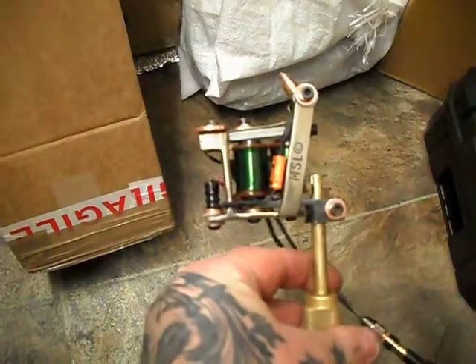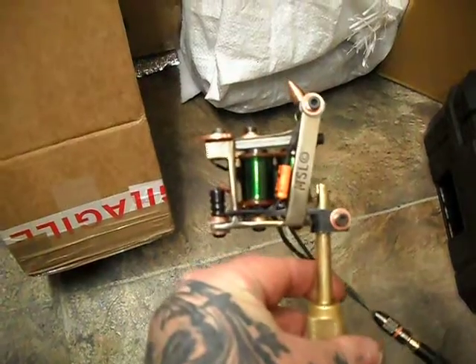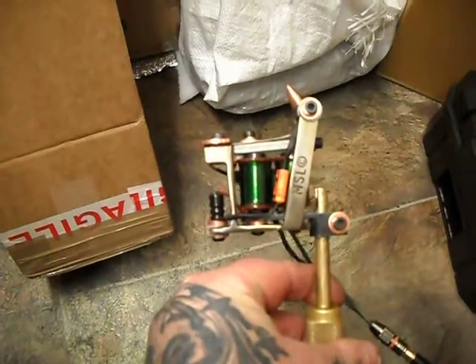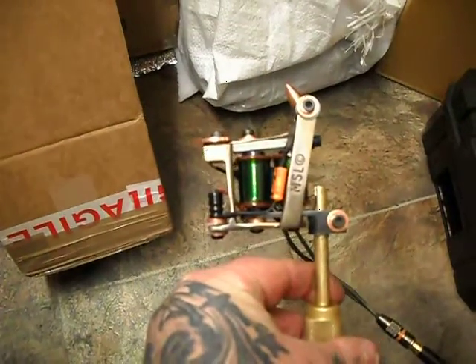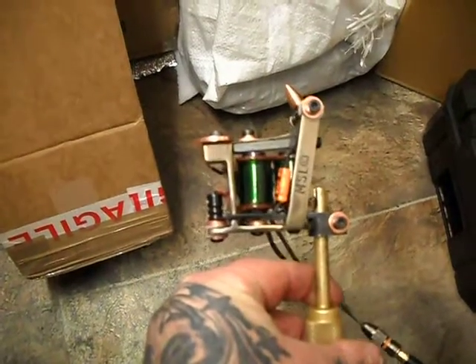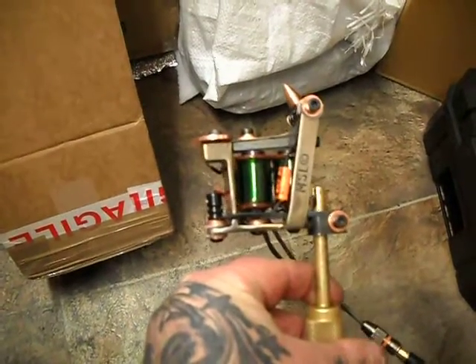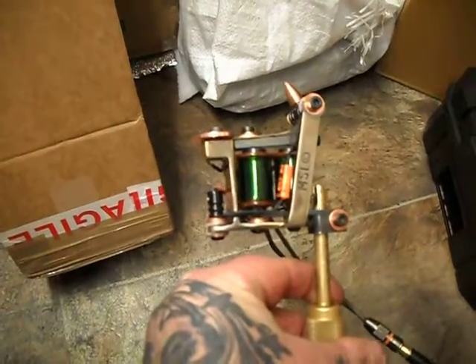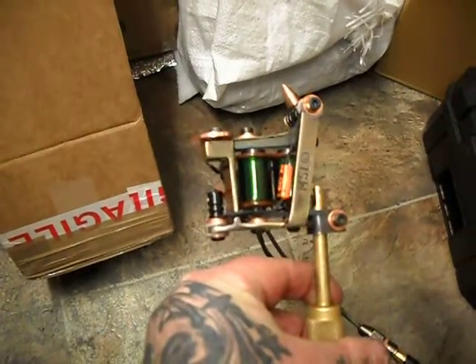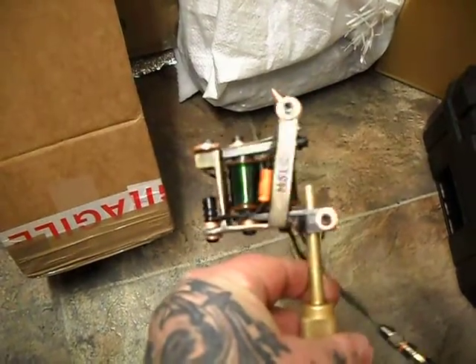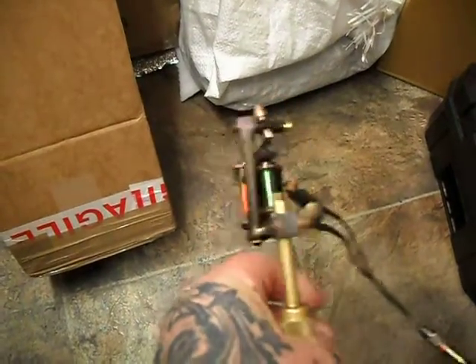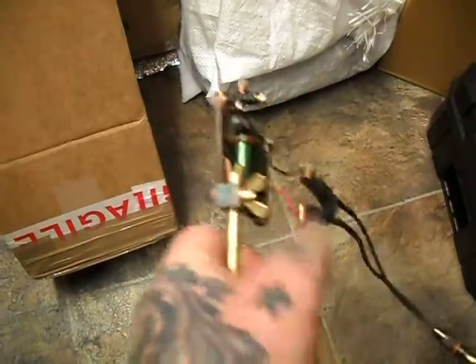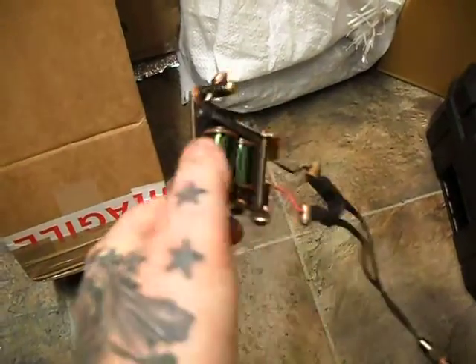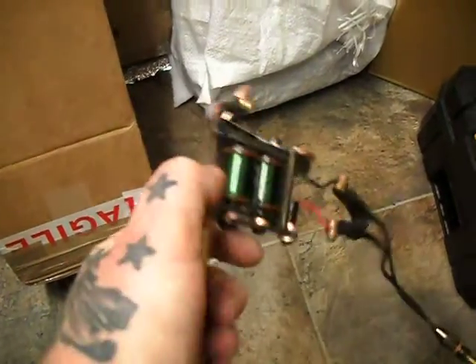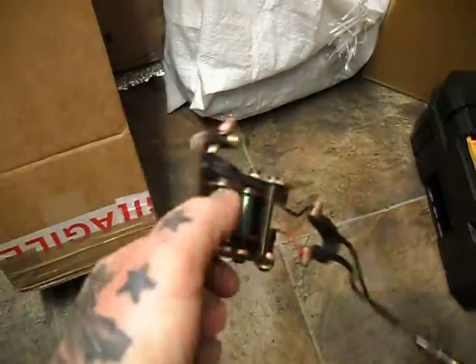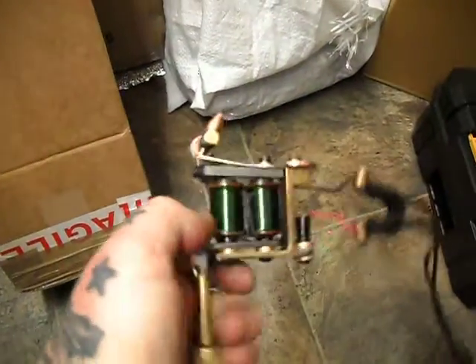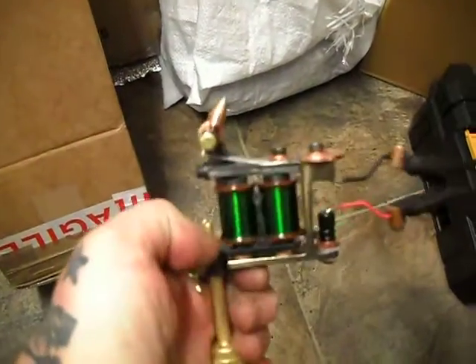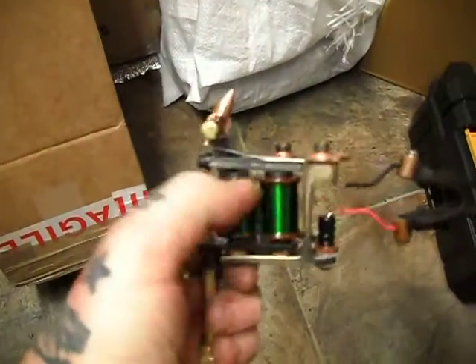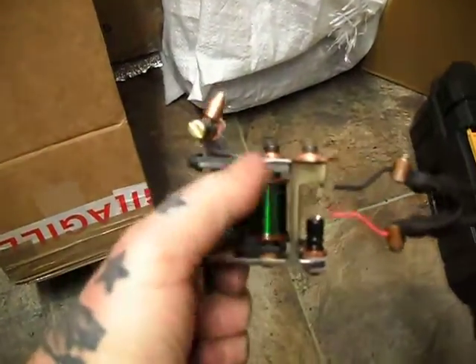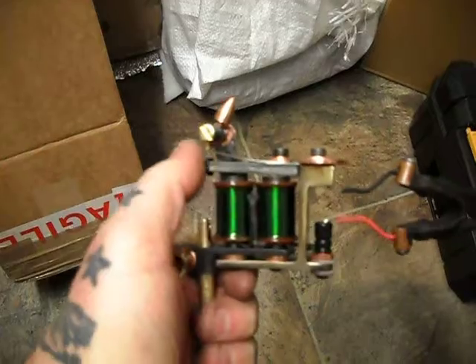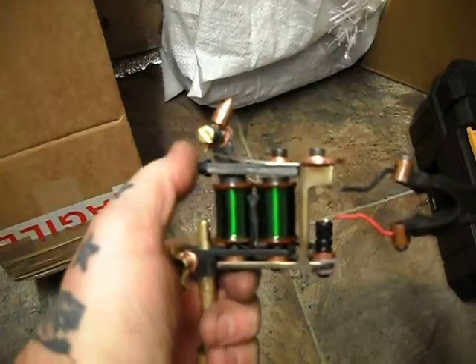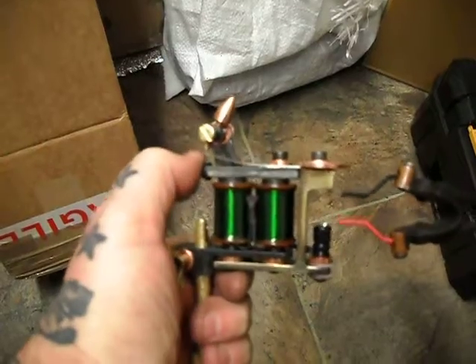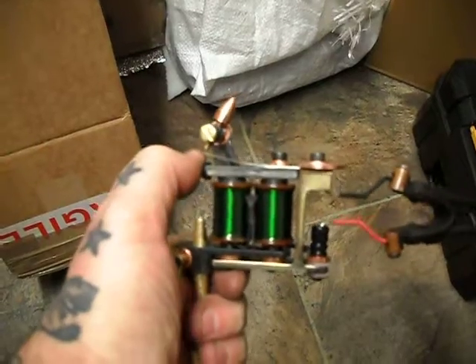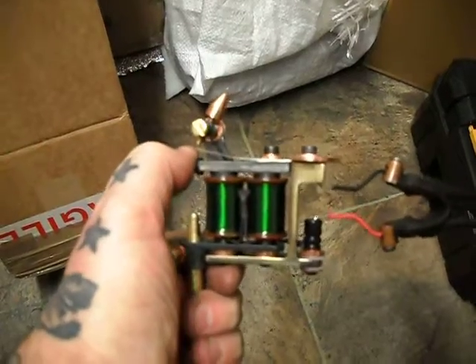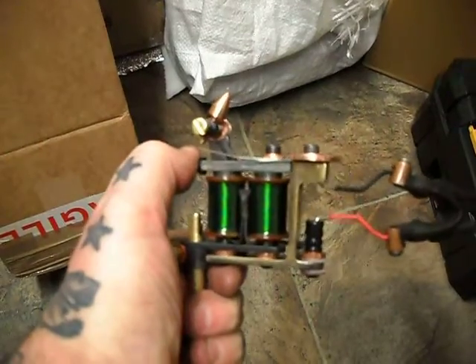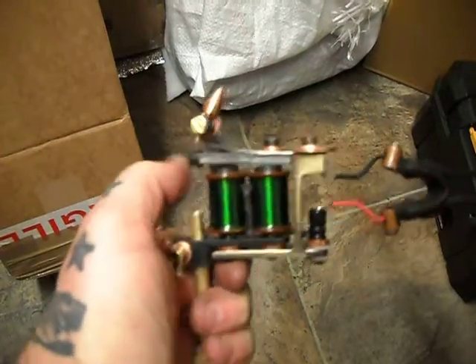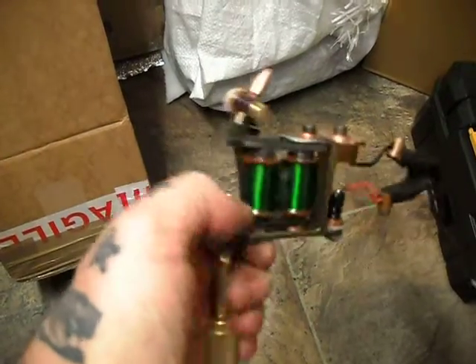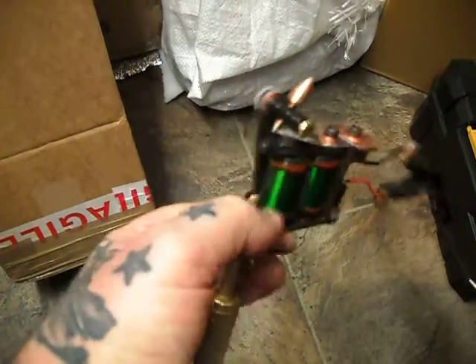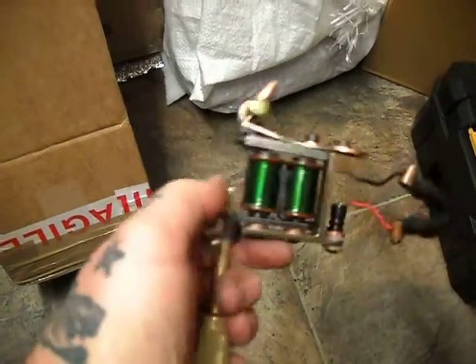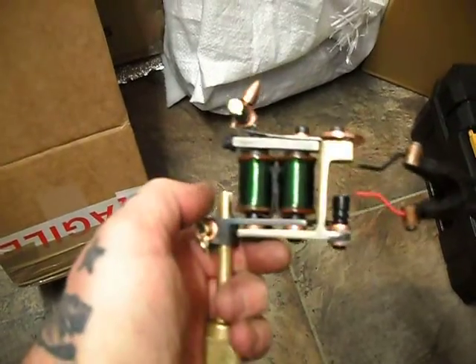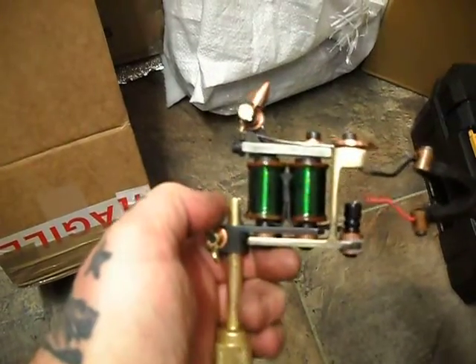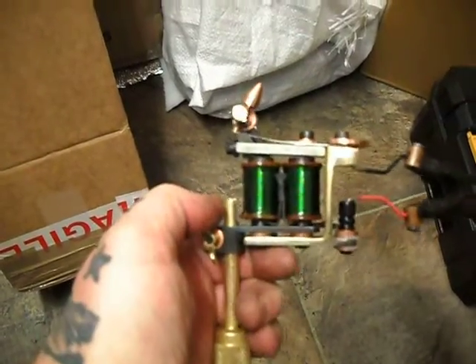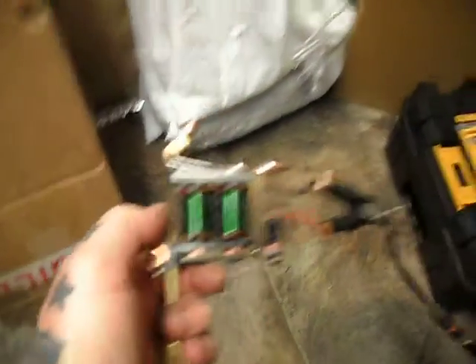Just a quick video on this Chopped Mickey Sharps Hybrid. I put on quite a long heavy amateur bar on this because it's a long geometry frame.